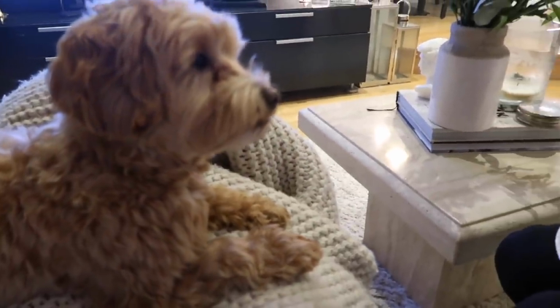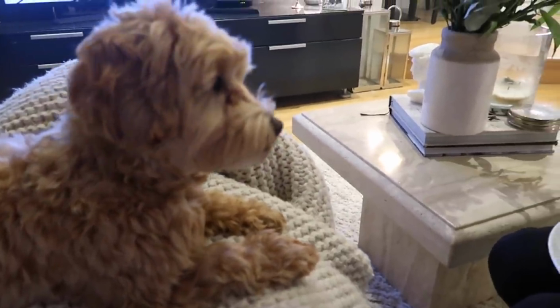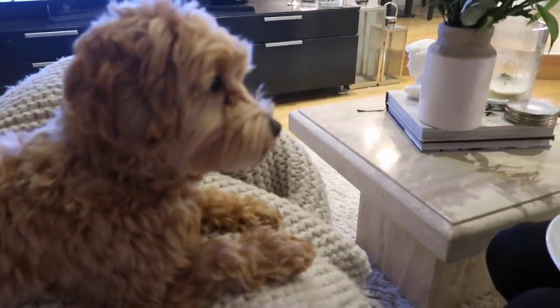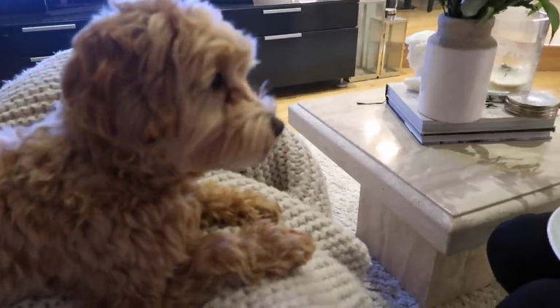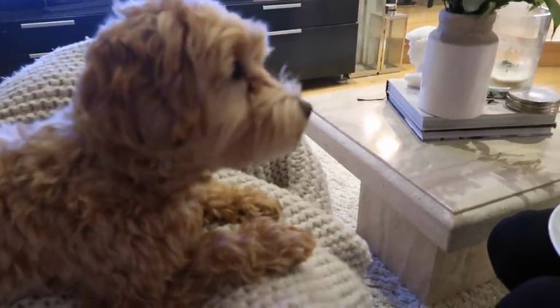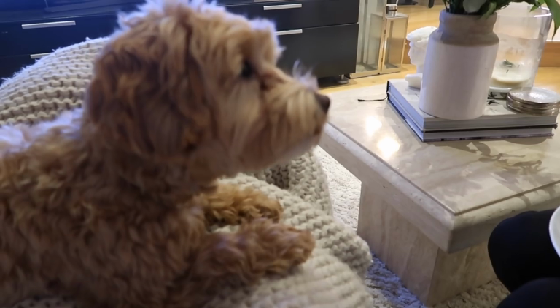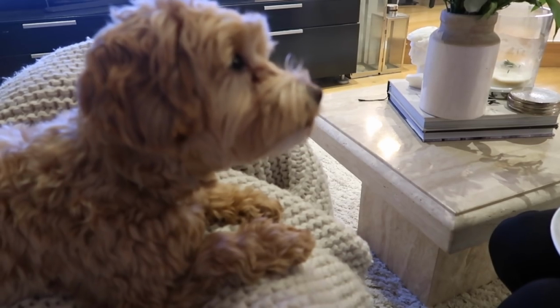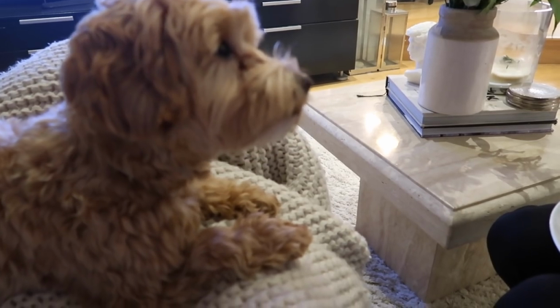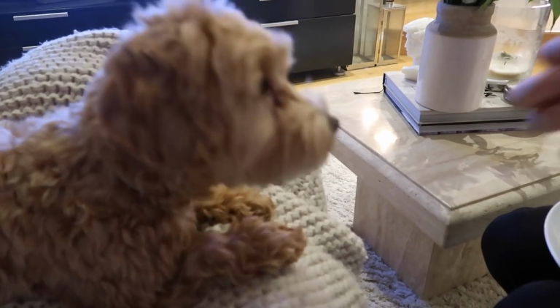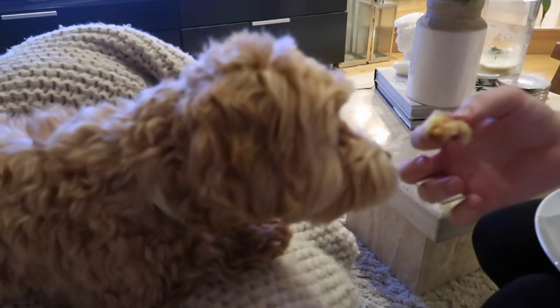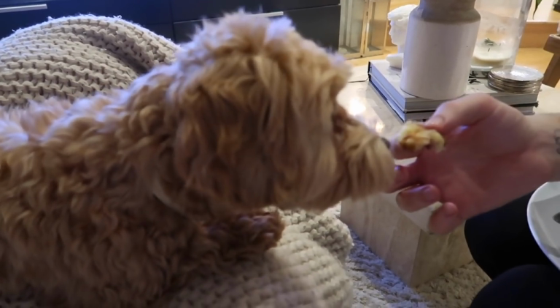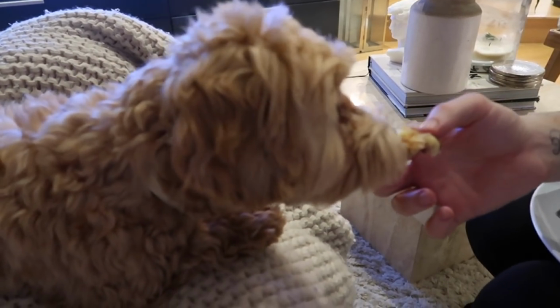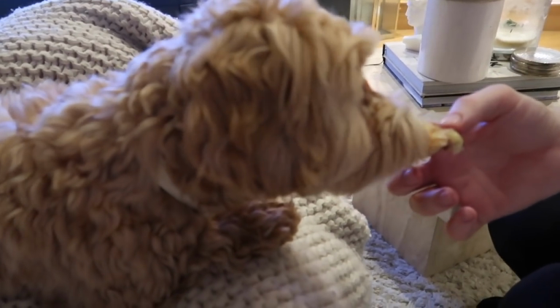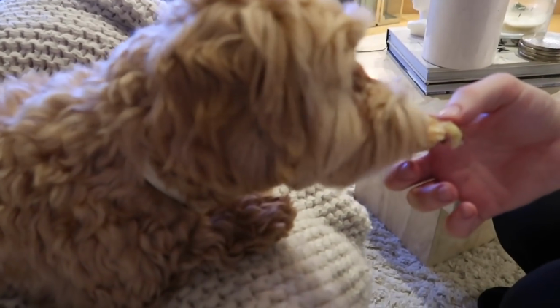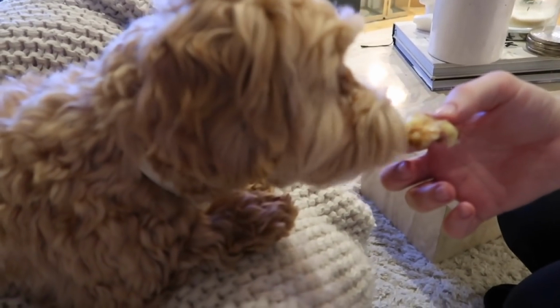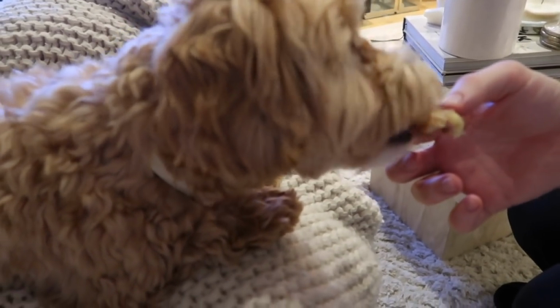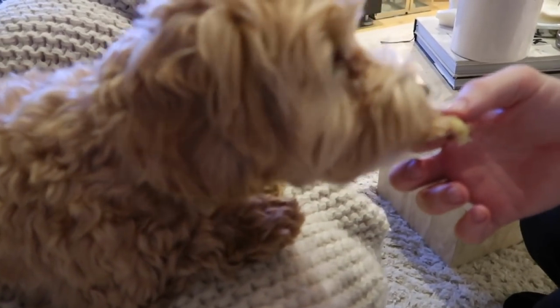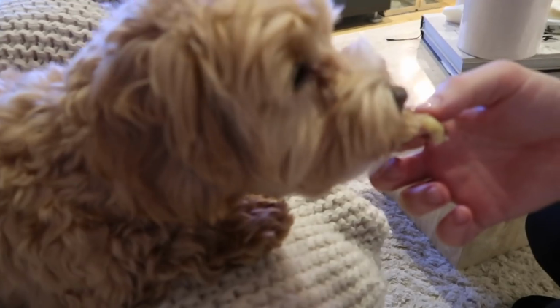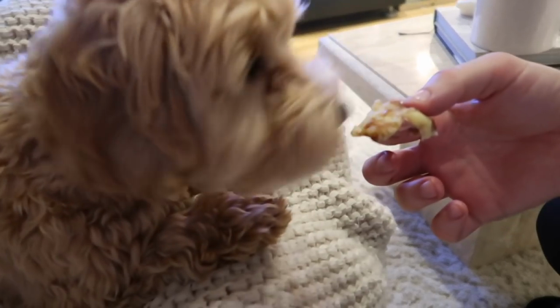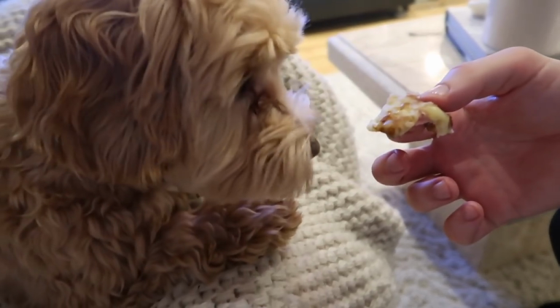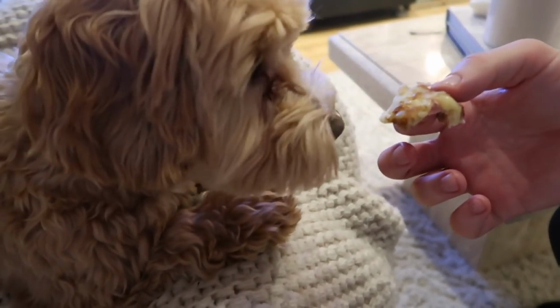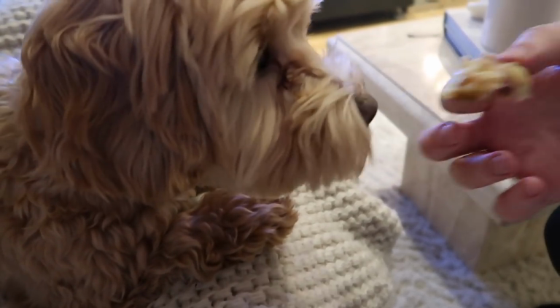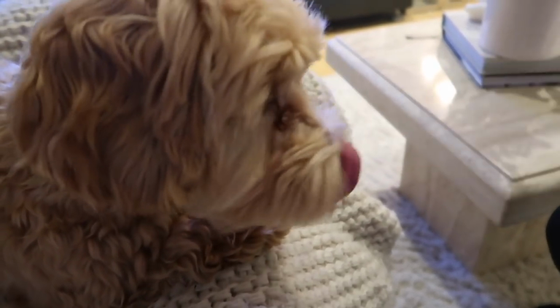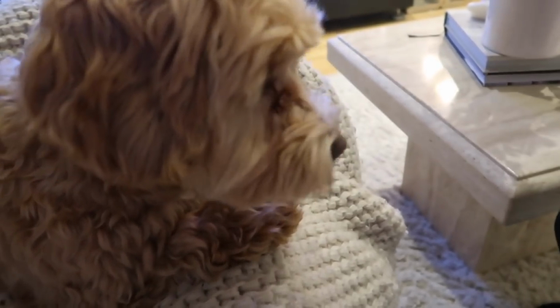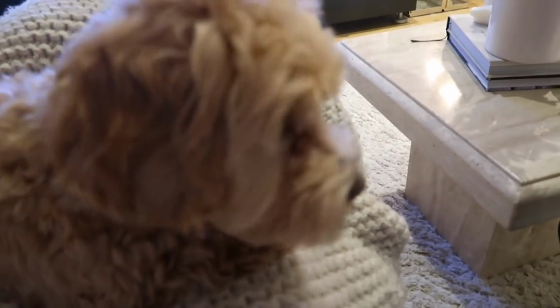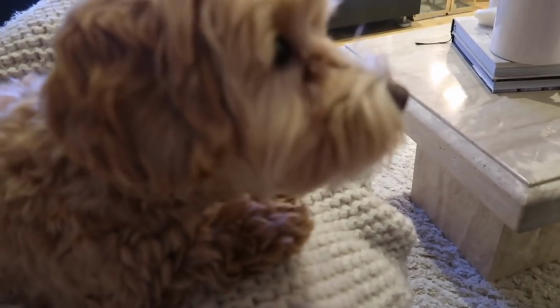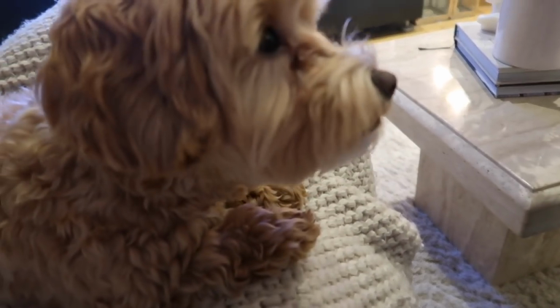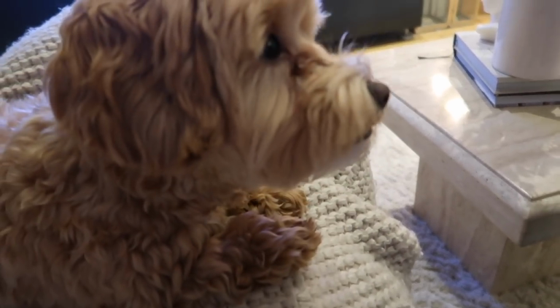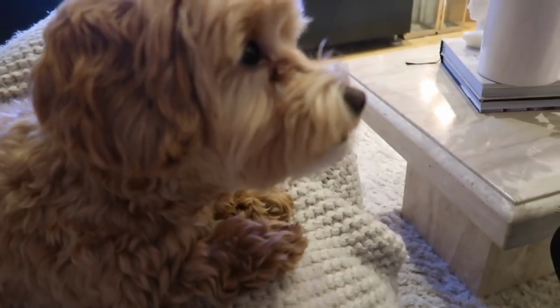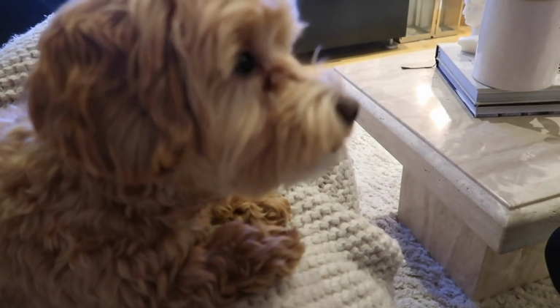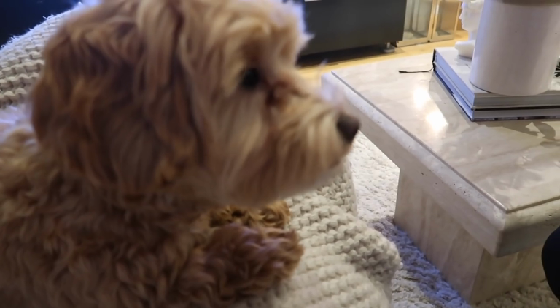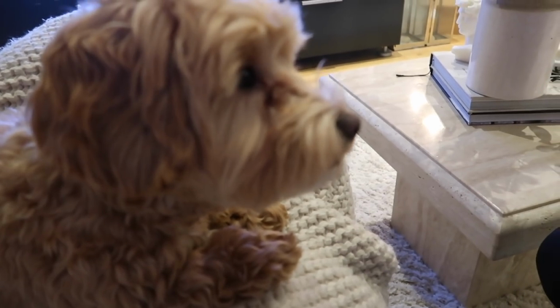Bailey's pancake is hot — be careful, it's too hot!